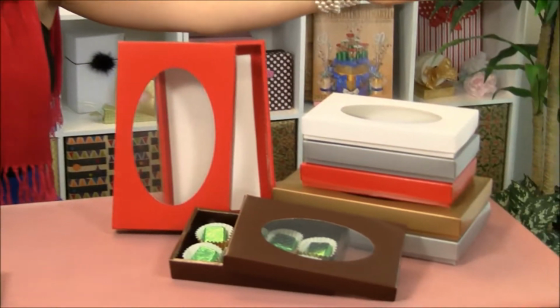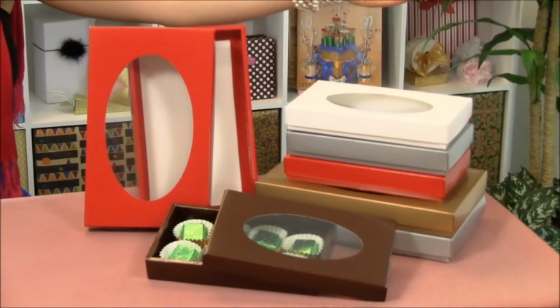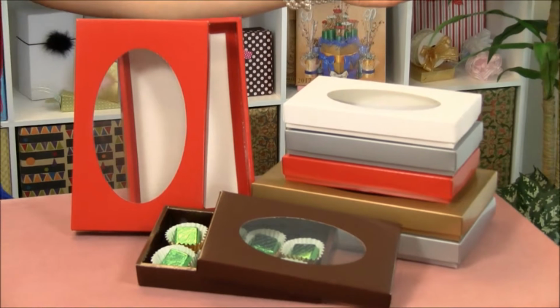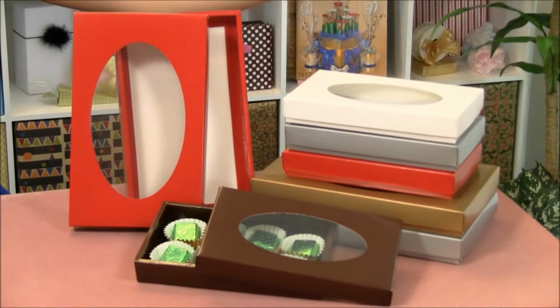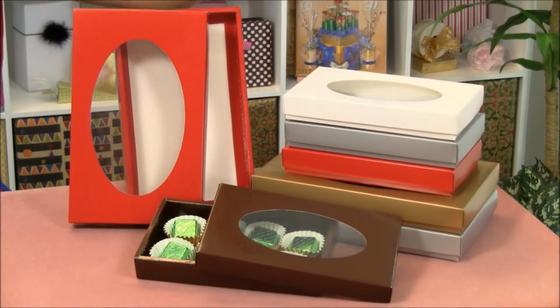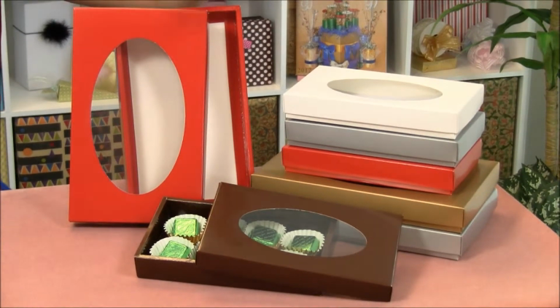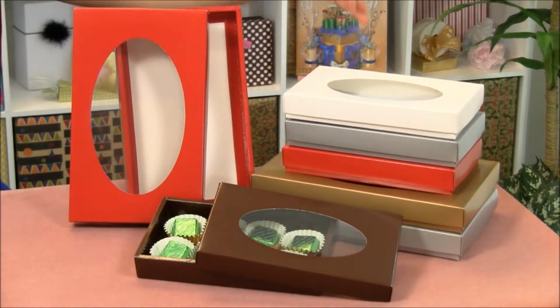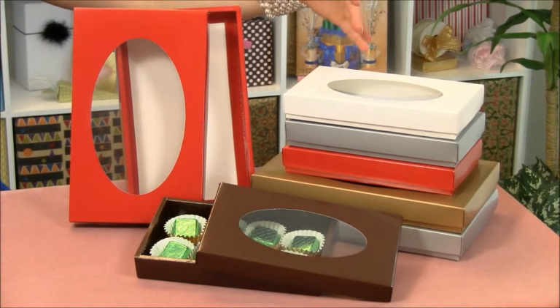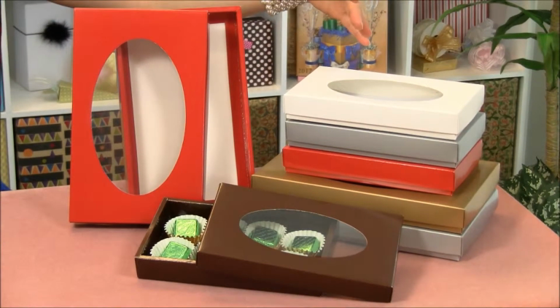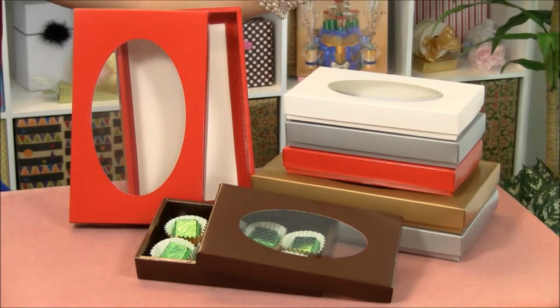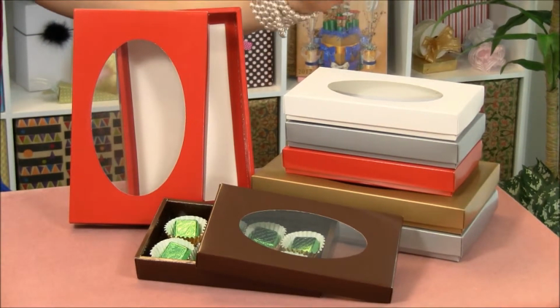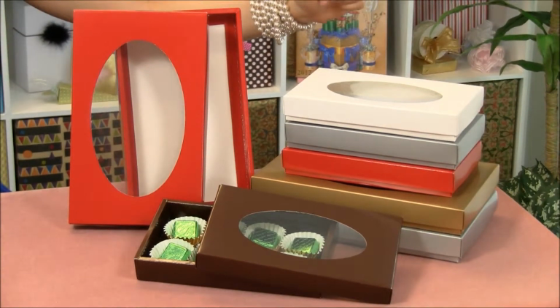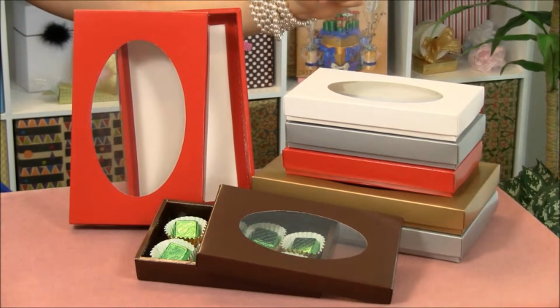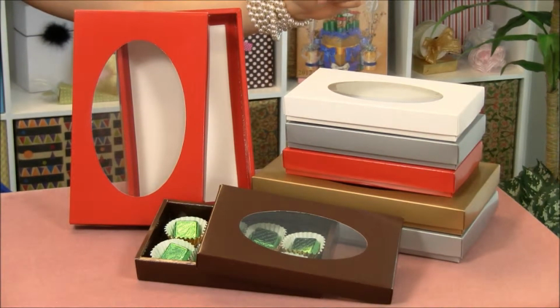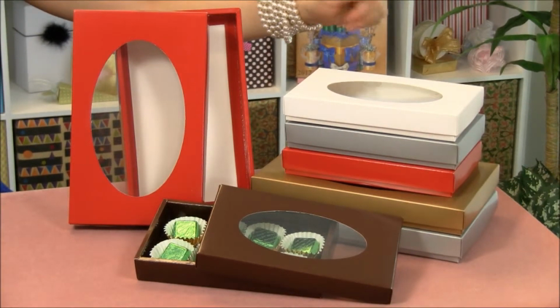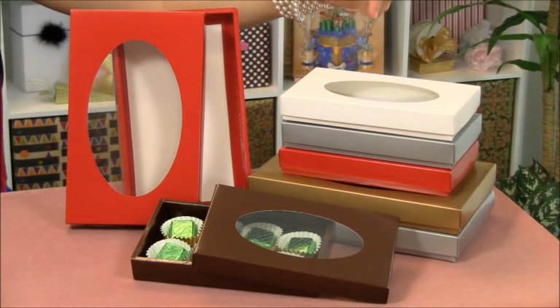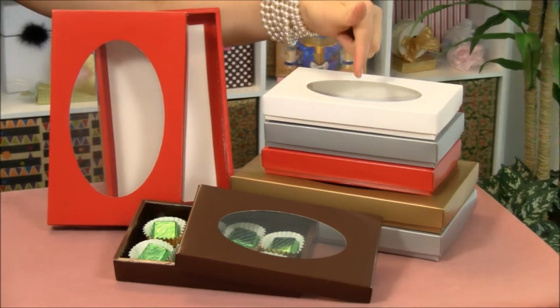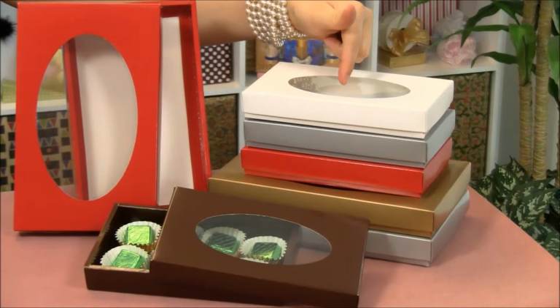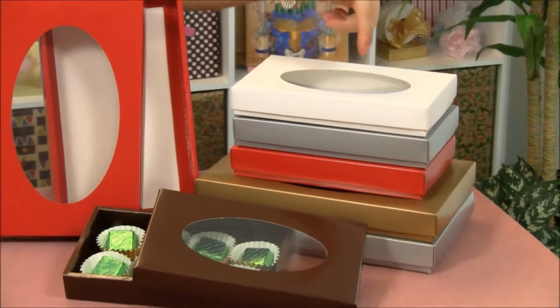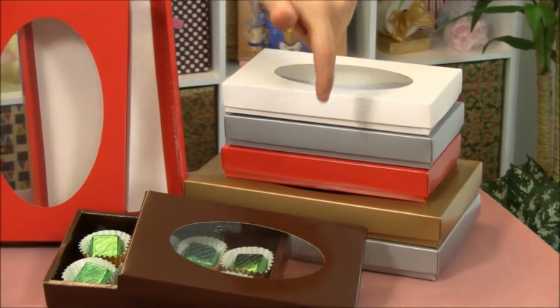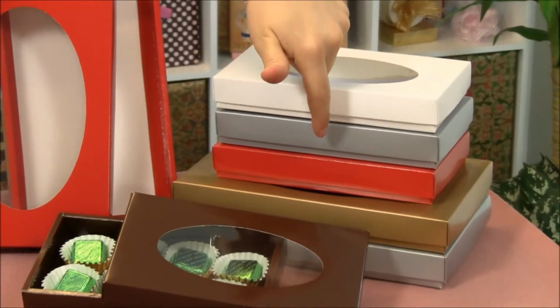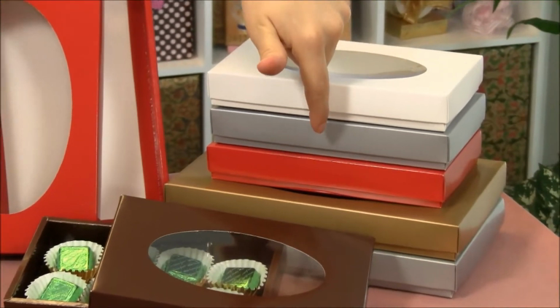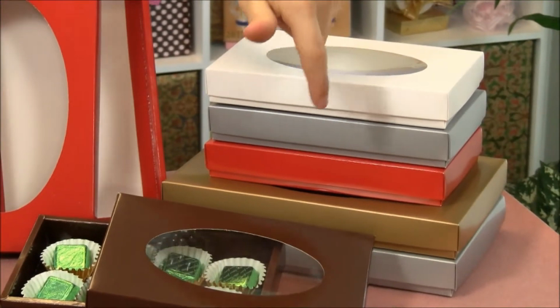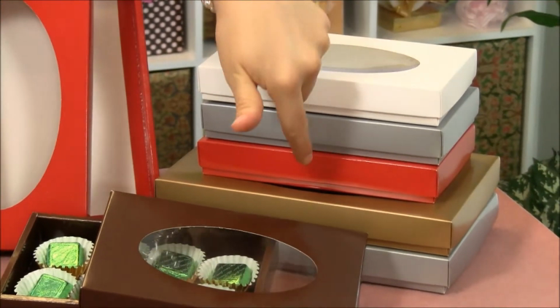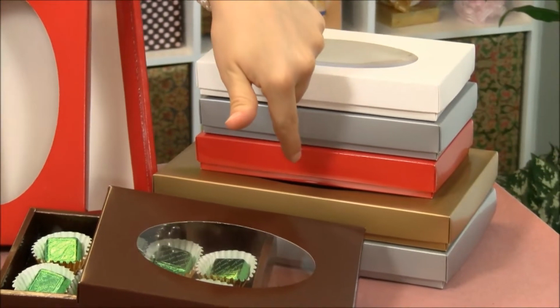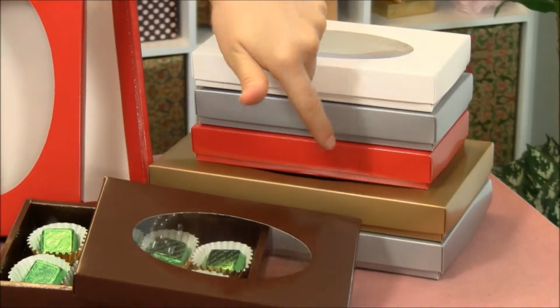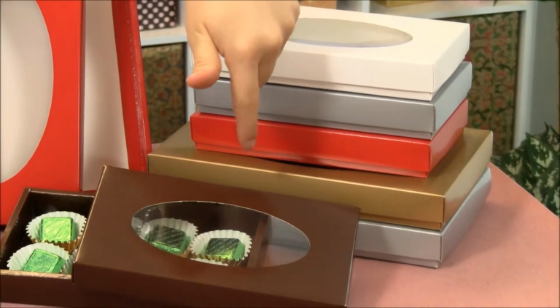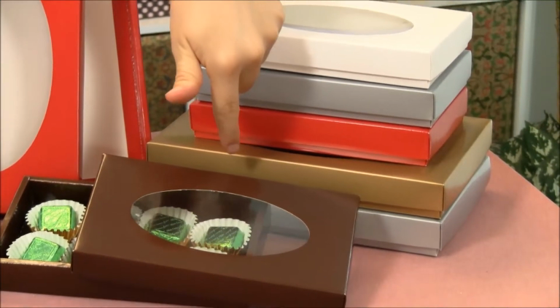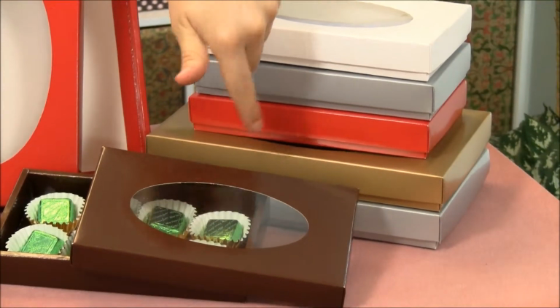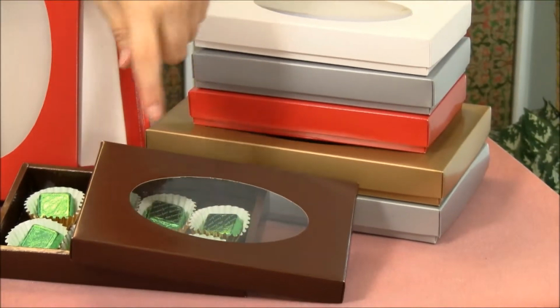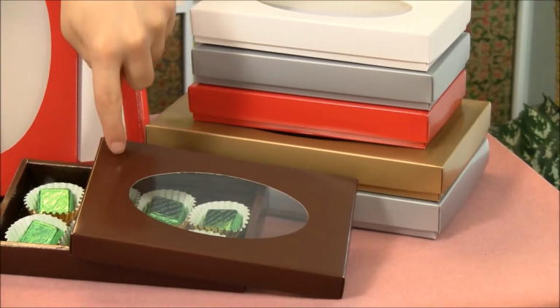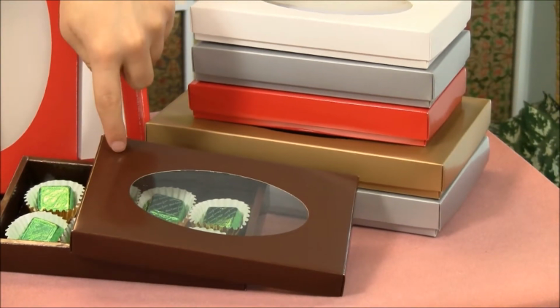These candy boxes come in two different sizes and they come in five different colors. We have our white, our silver, our red, our gold, and our chocolate.